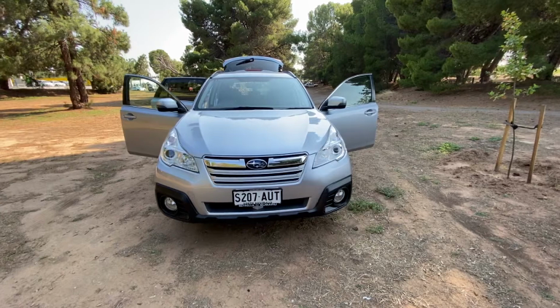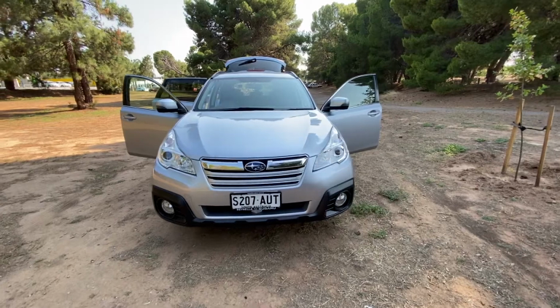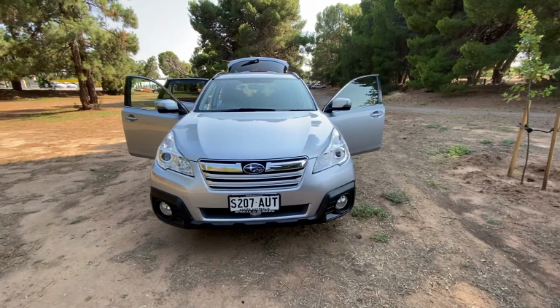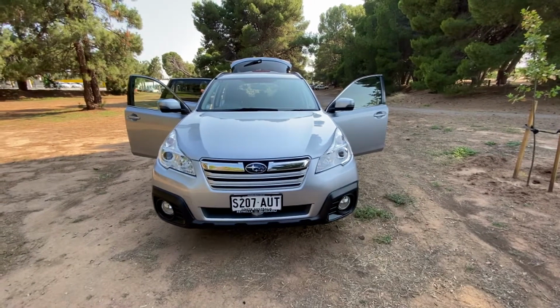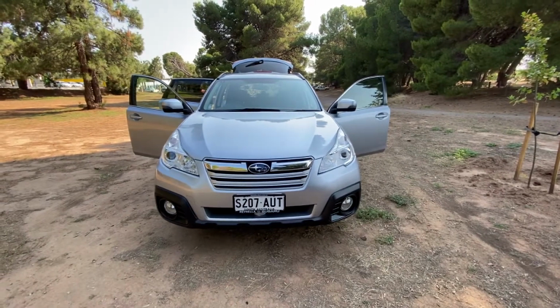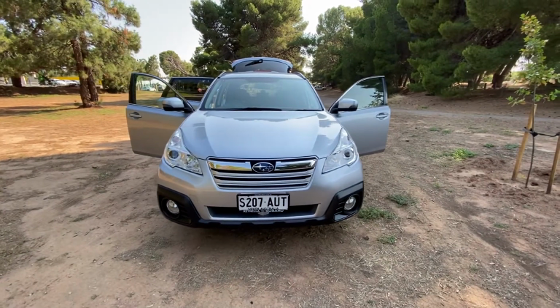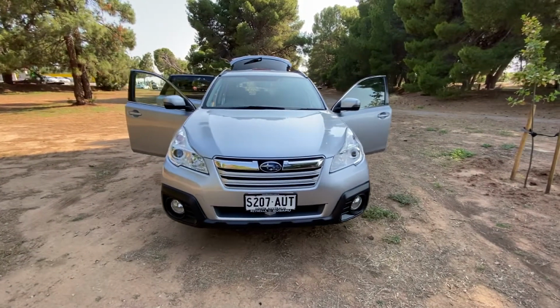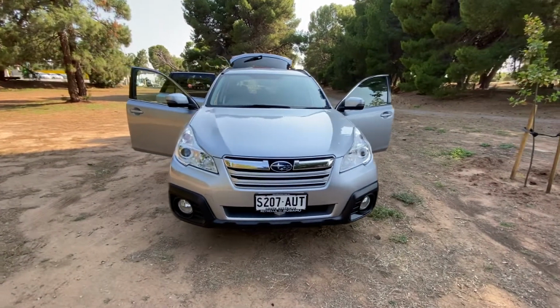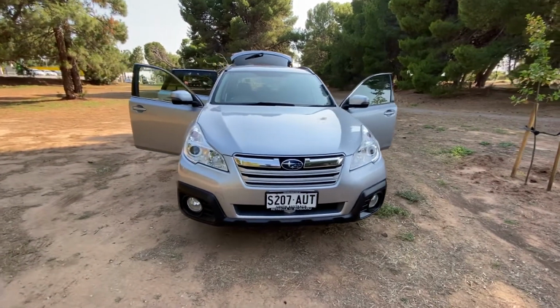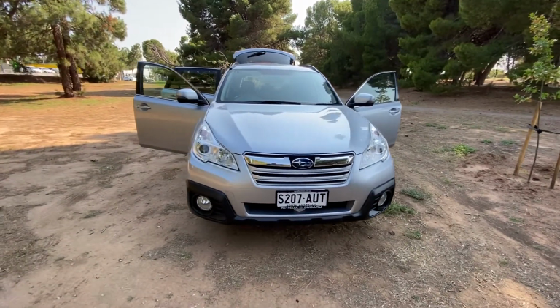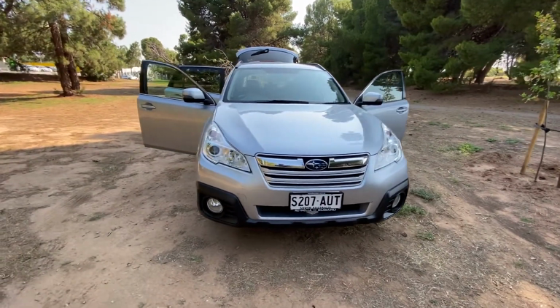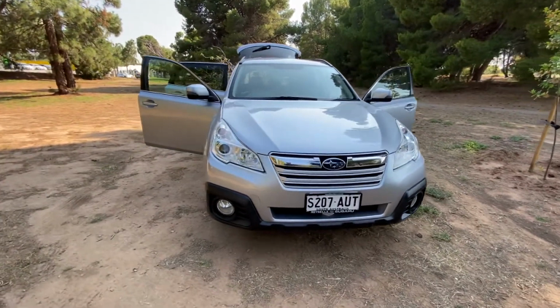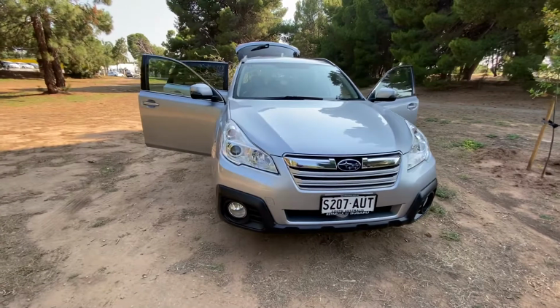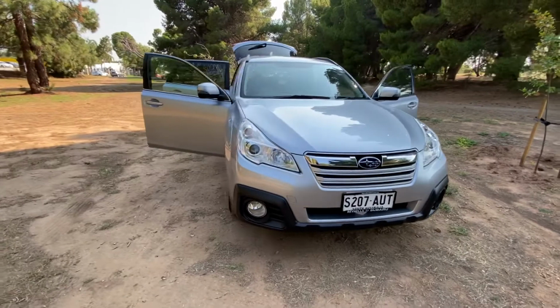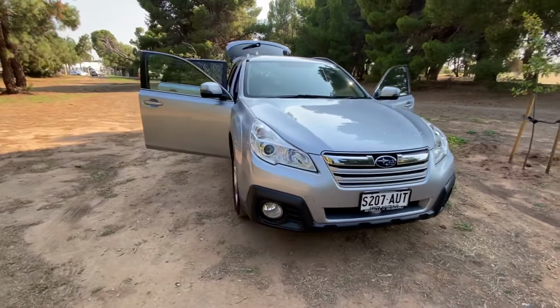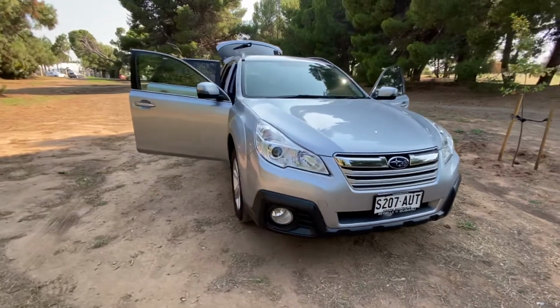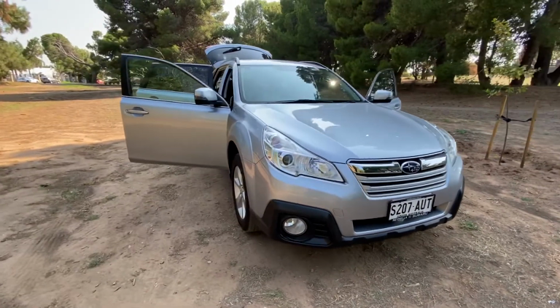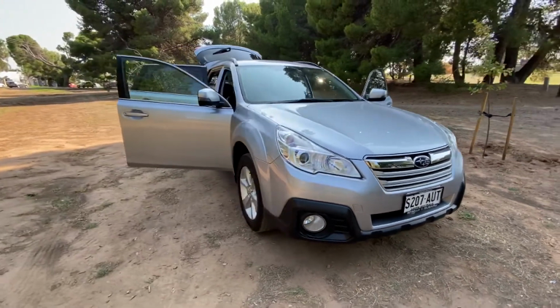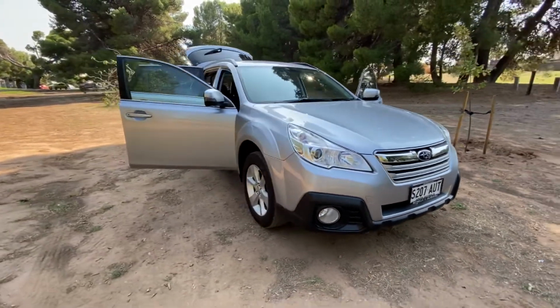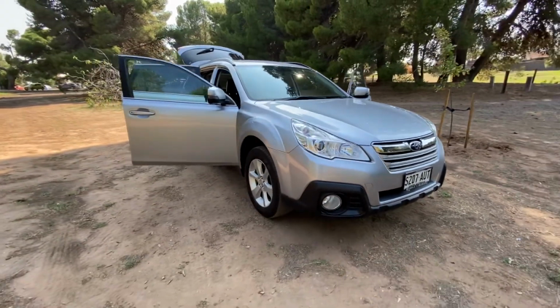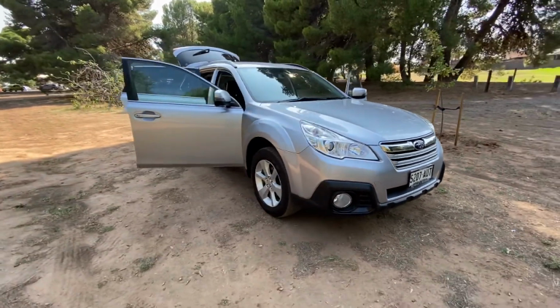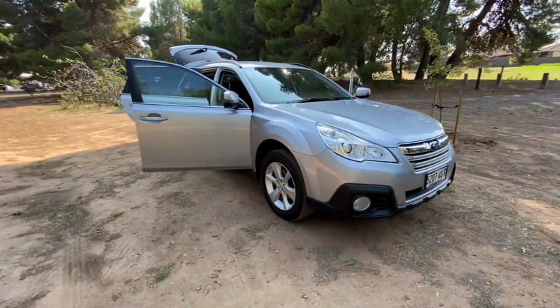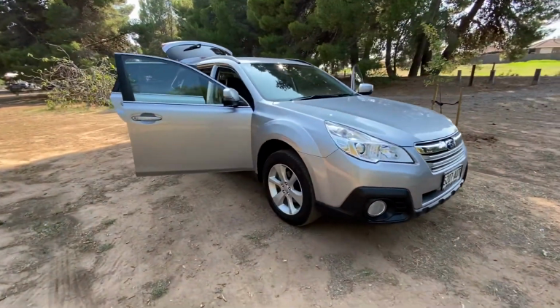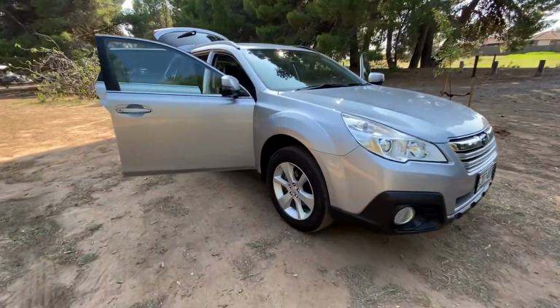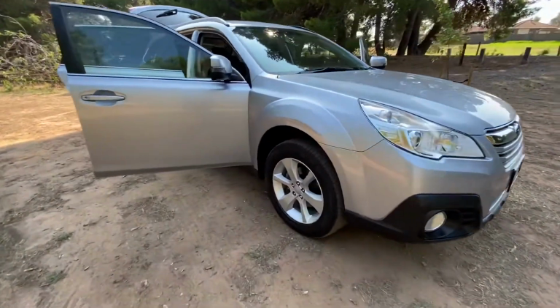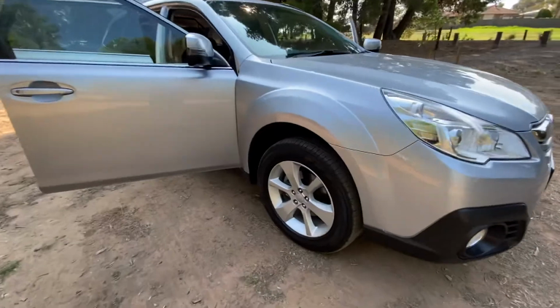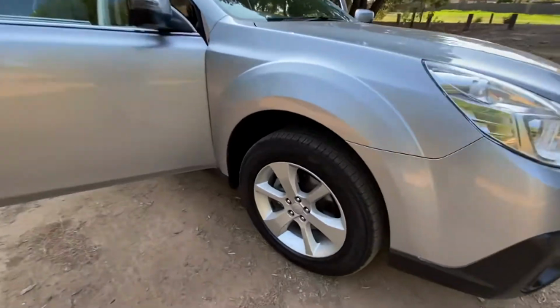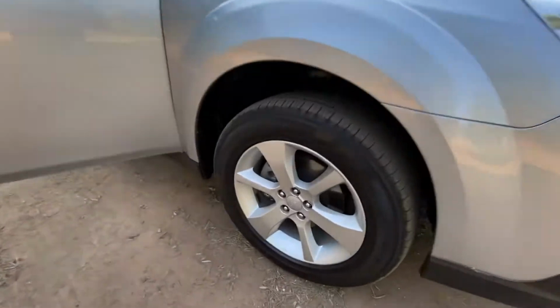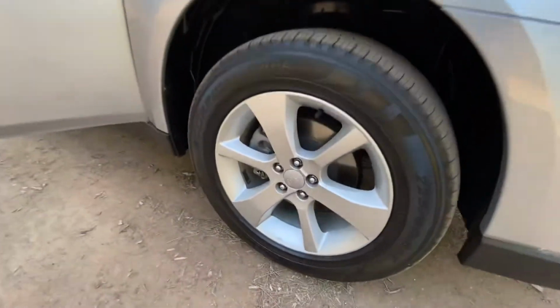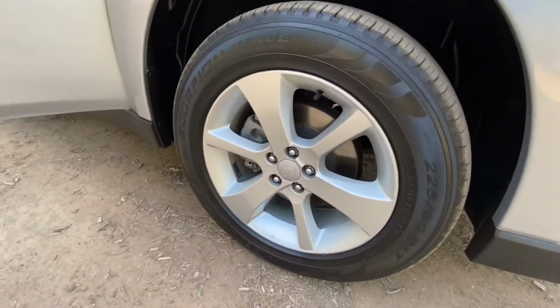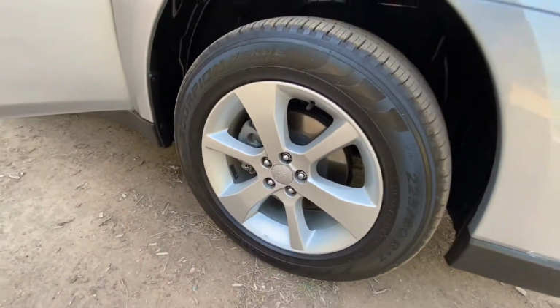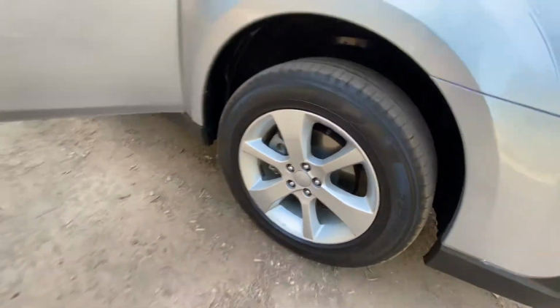Here we have this stunning 2012 Subaru Outback in silver. Amazing condition, absolutely immaculate, with excellent alloys and tires.